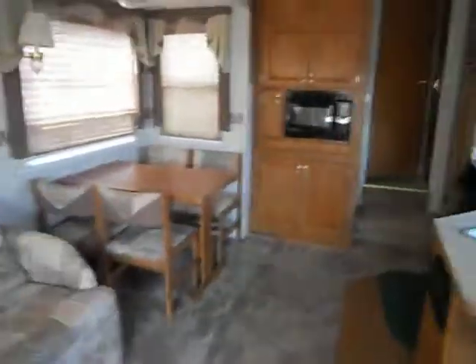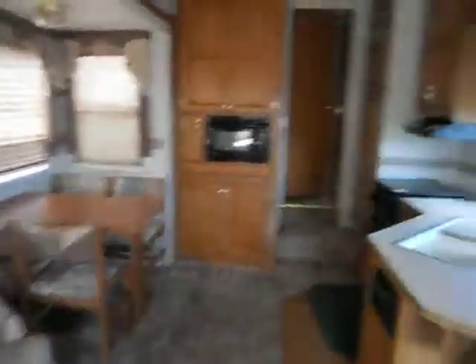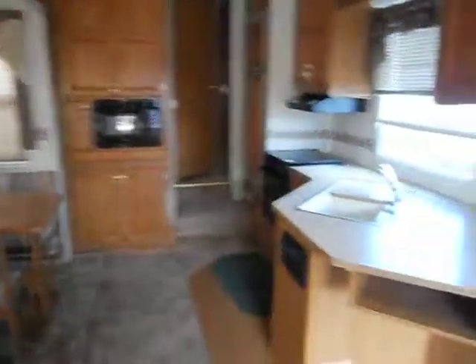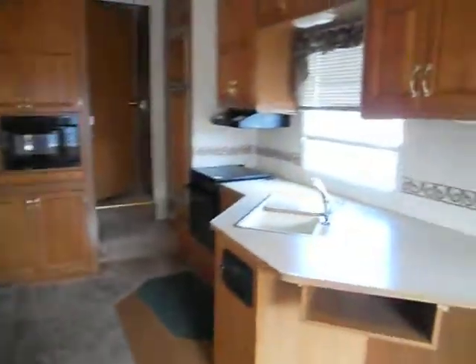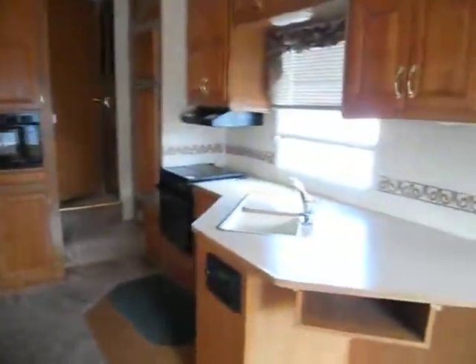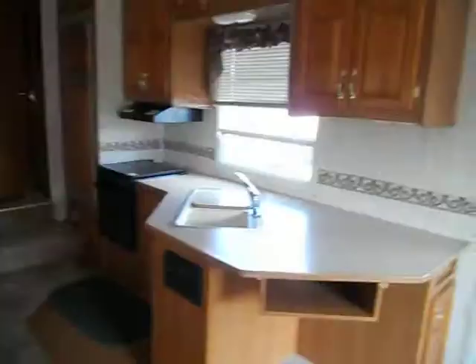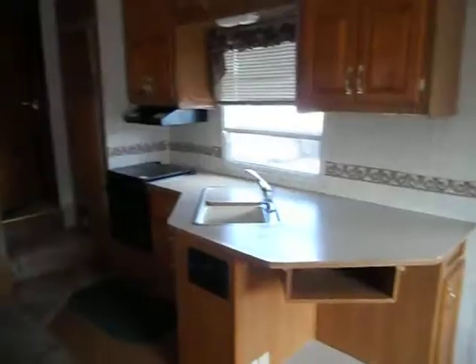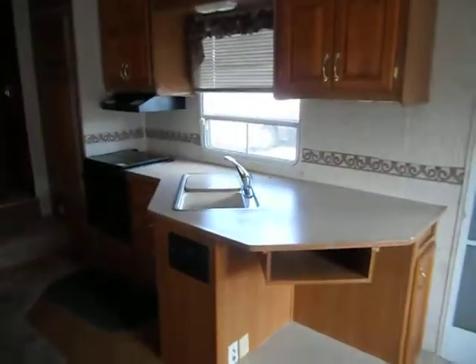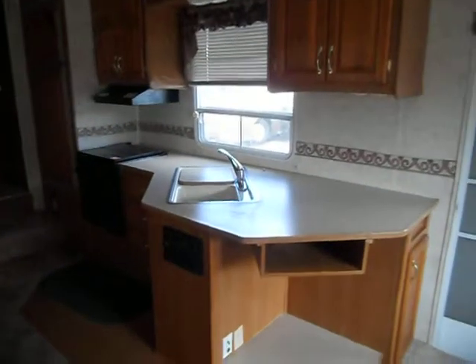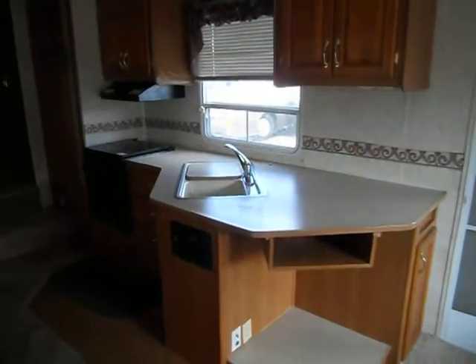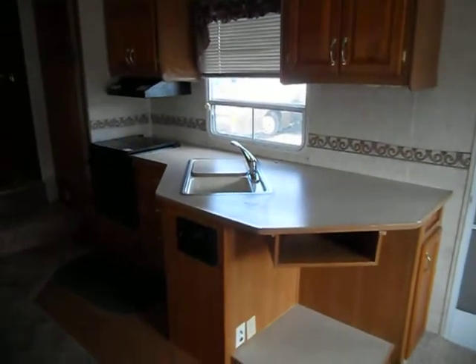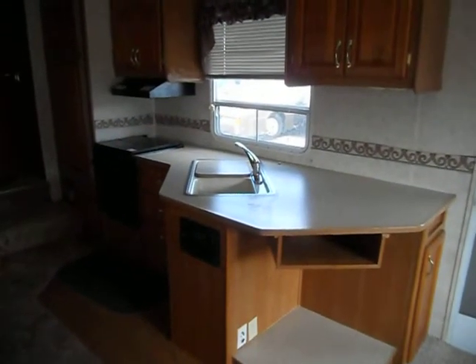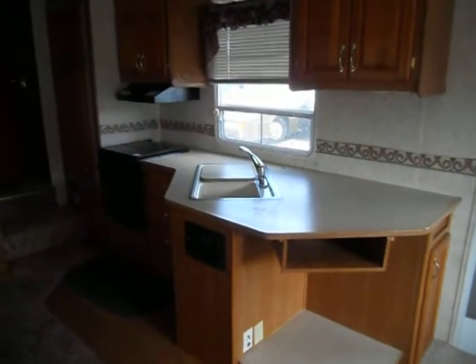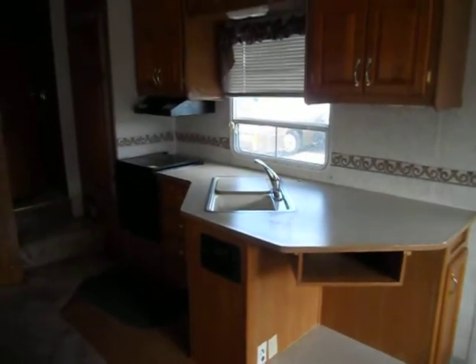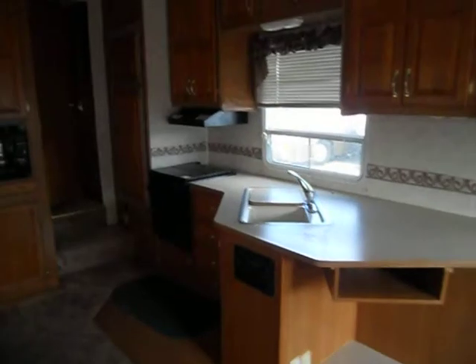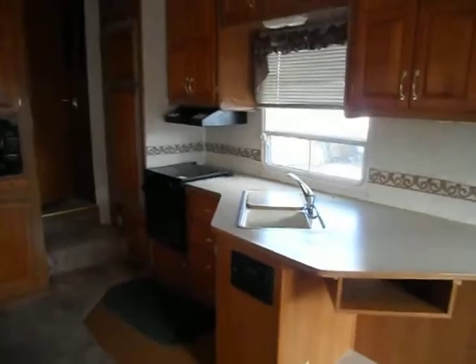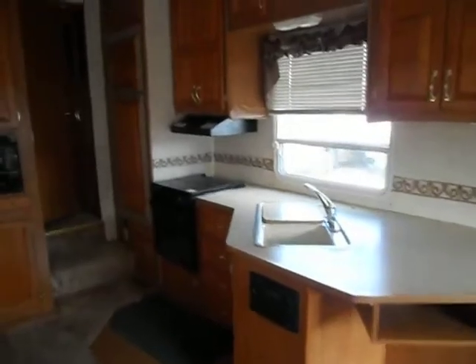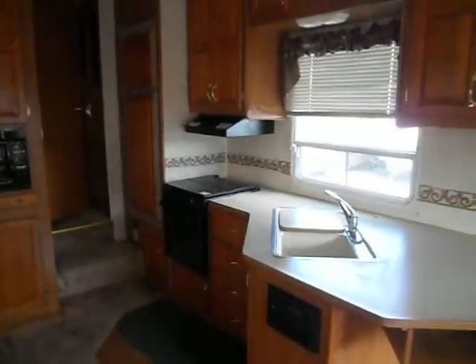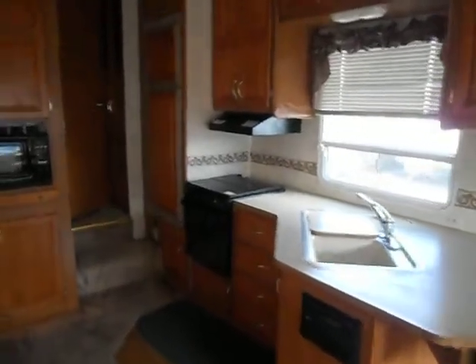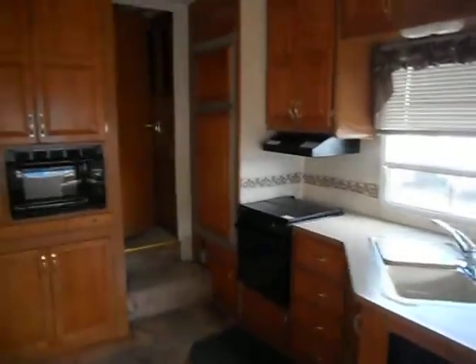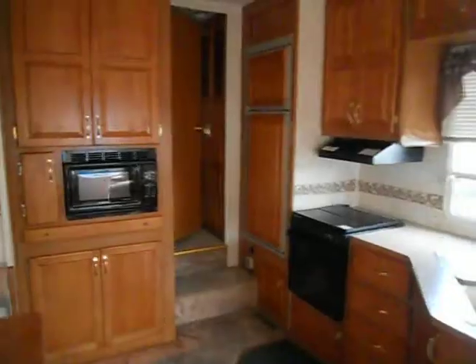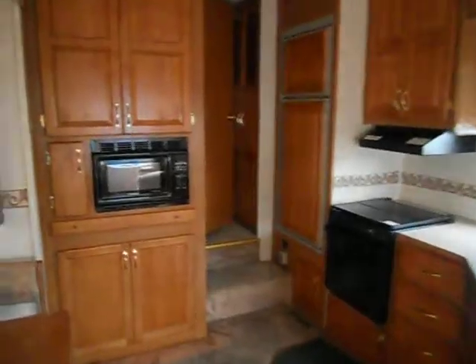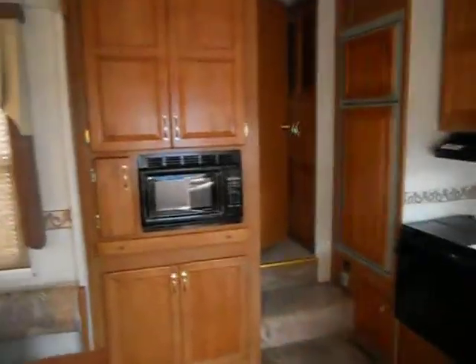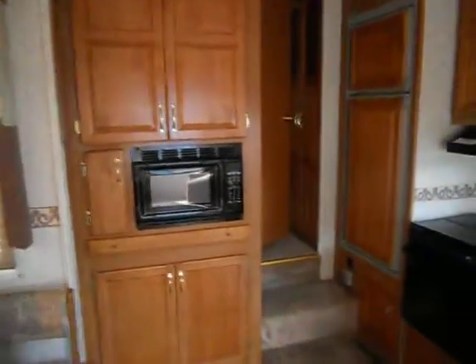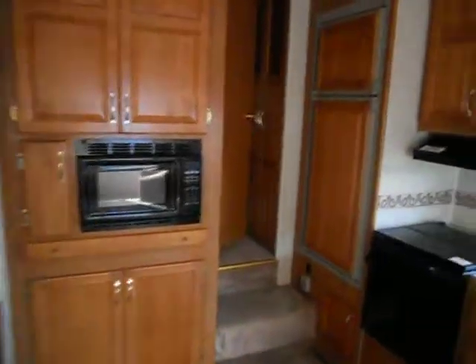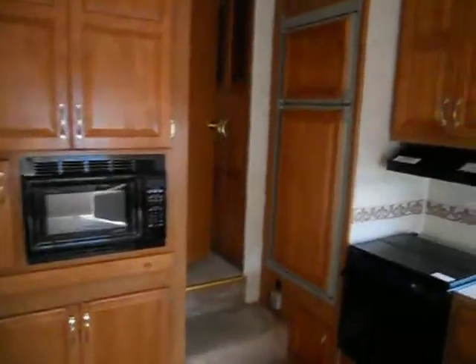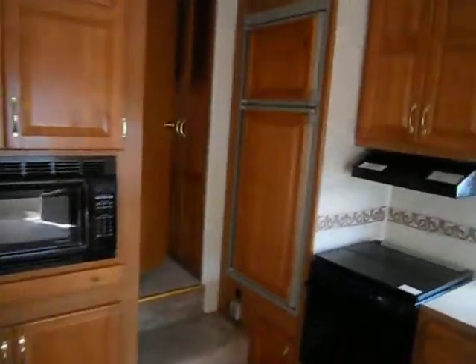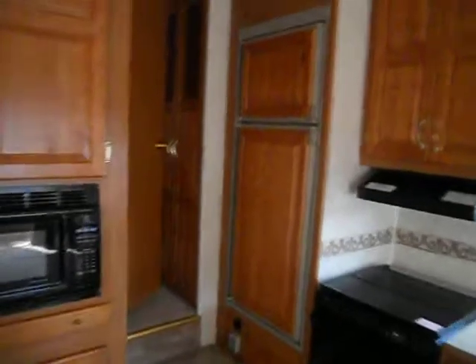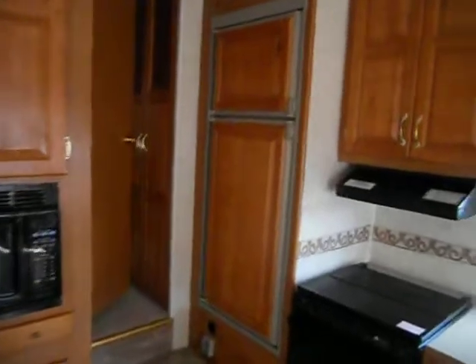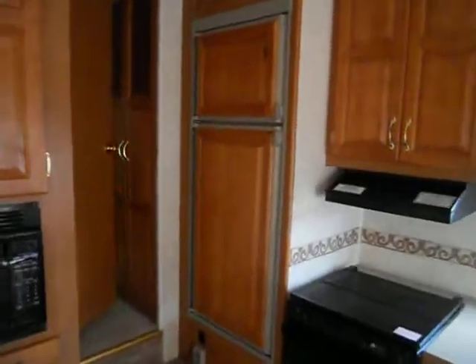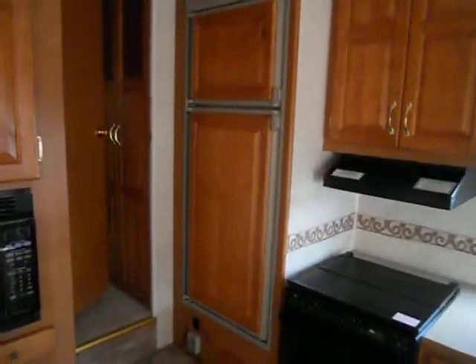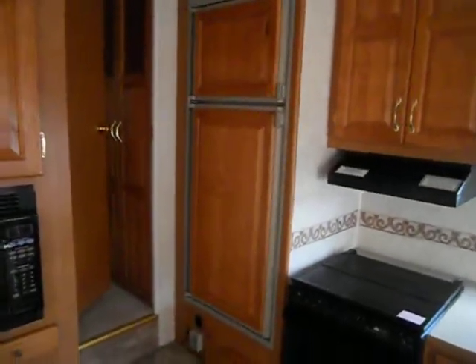The kitchen has a nice big countertop, a double sink, a built-in CD player, a Wedgewood gas stove, a Dymetic microwave, and an Americana refrigerator and freezer.